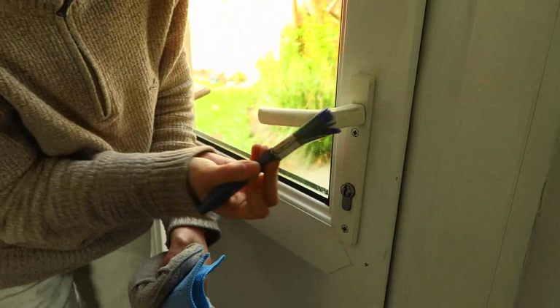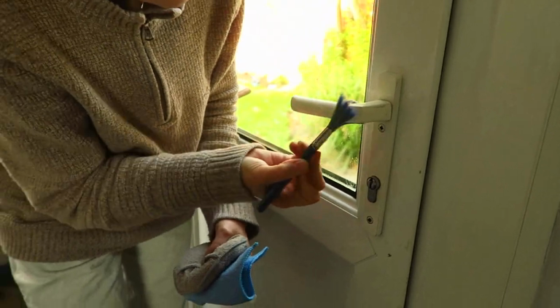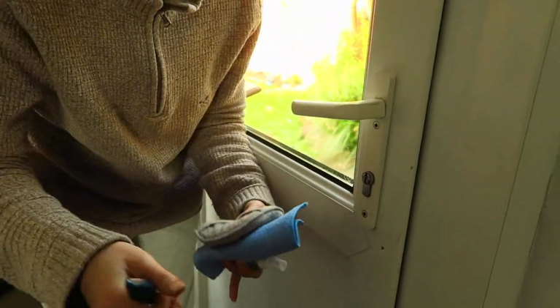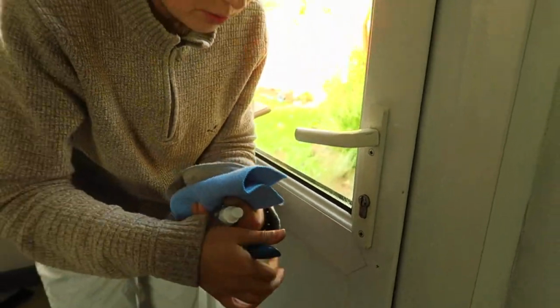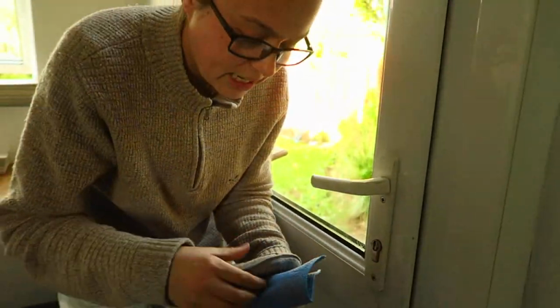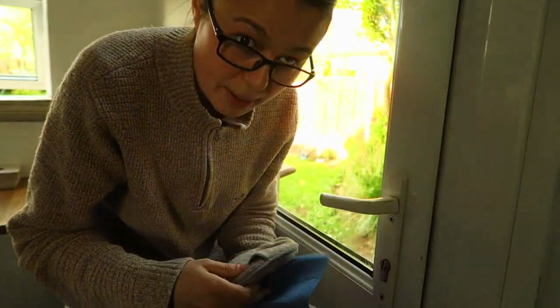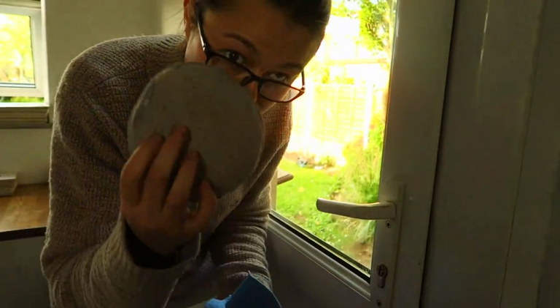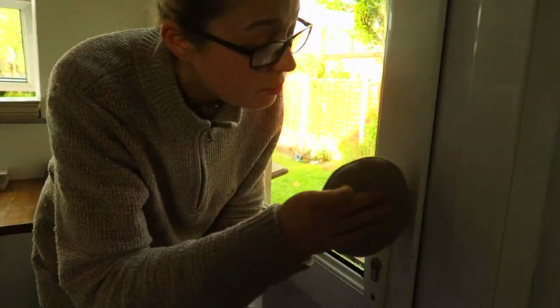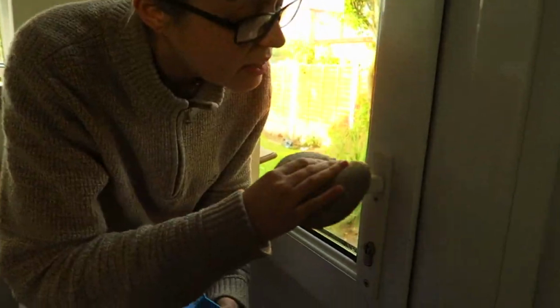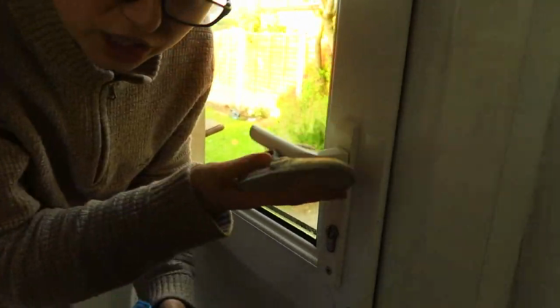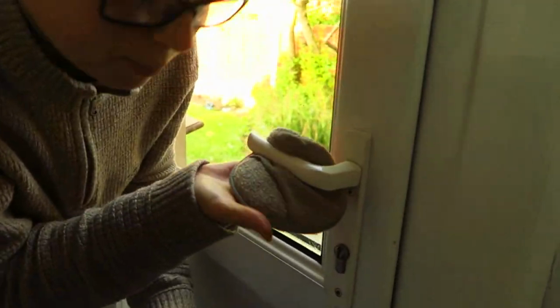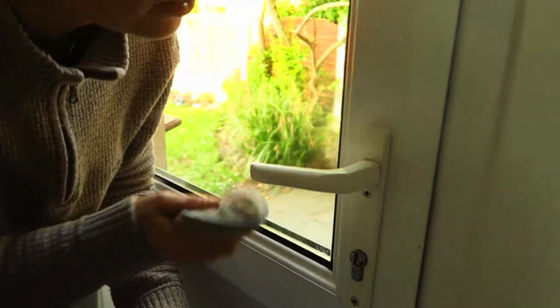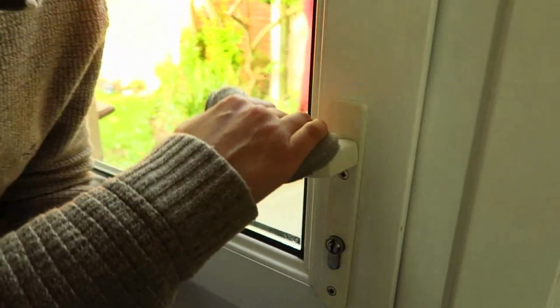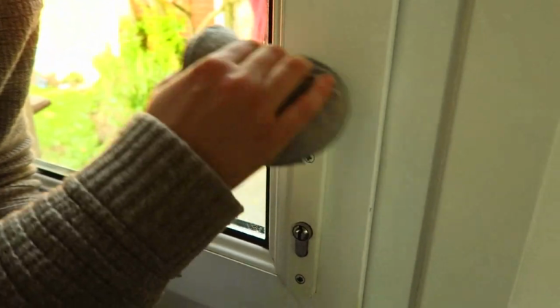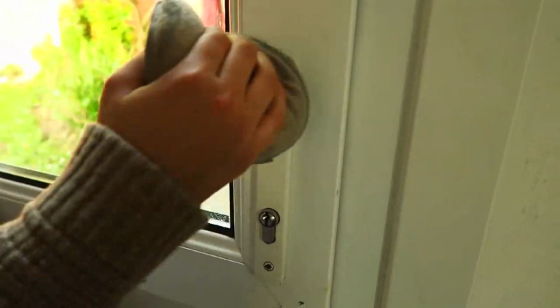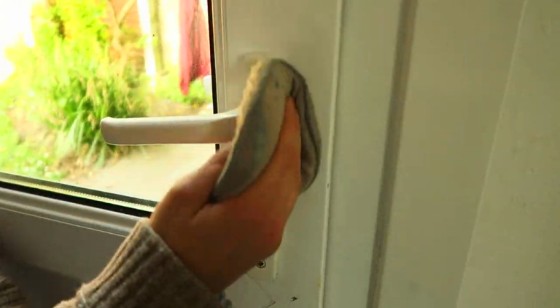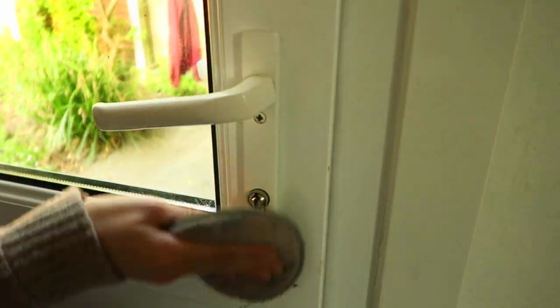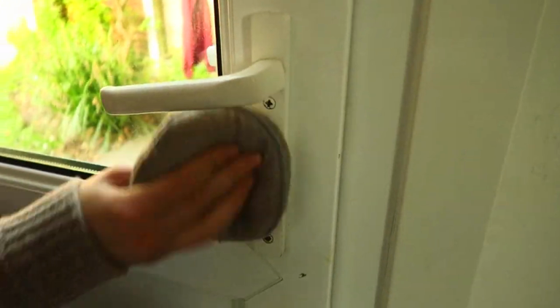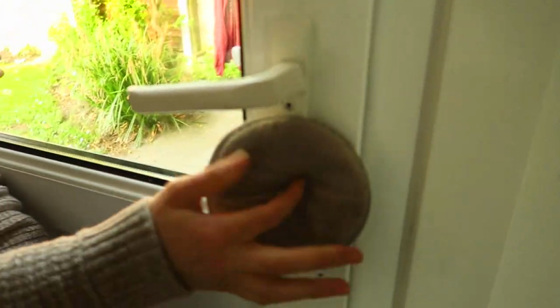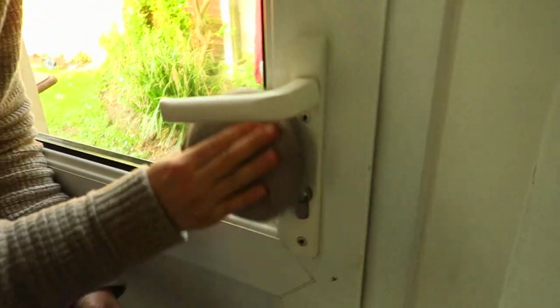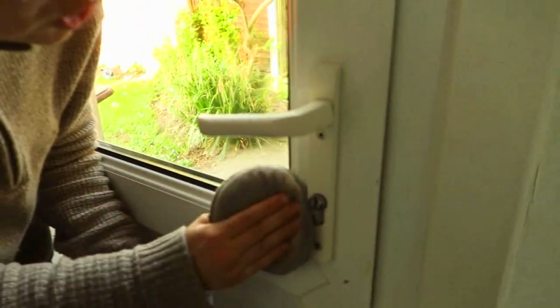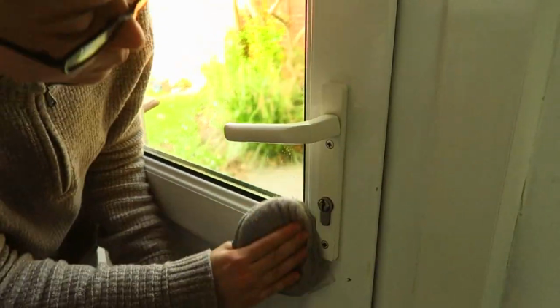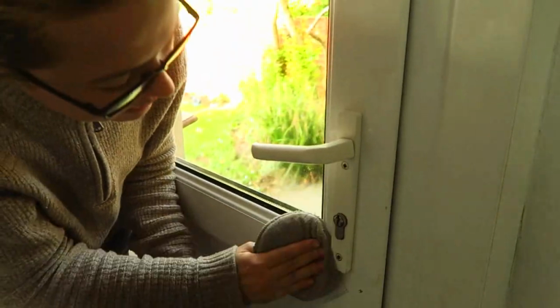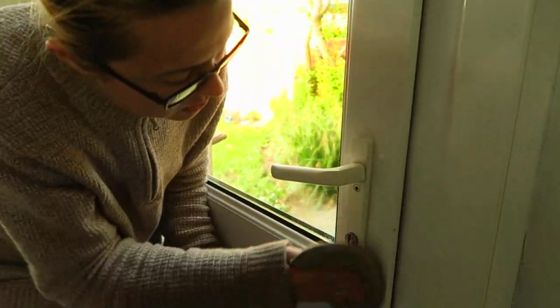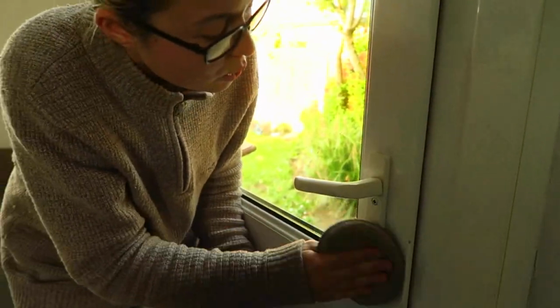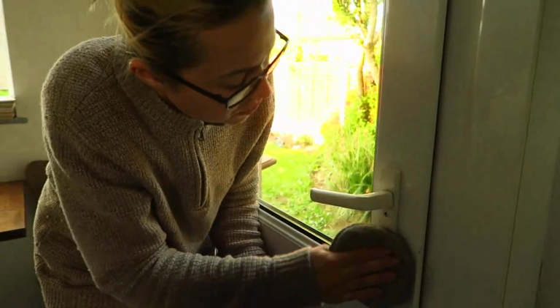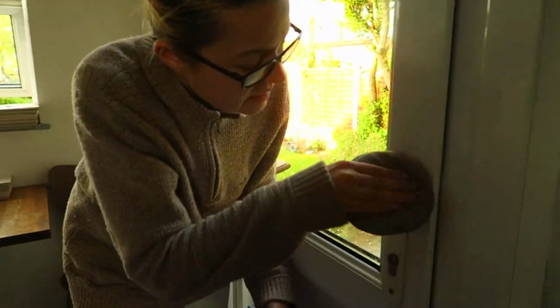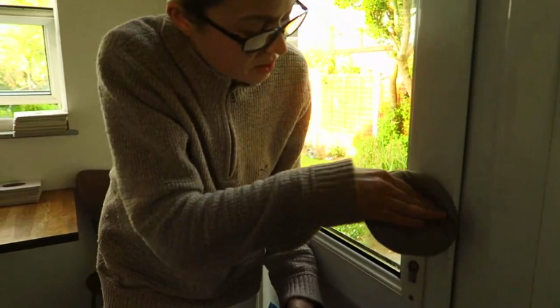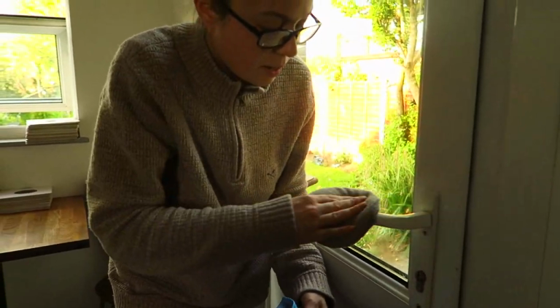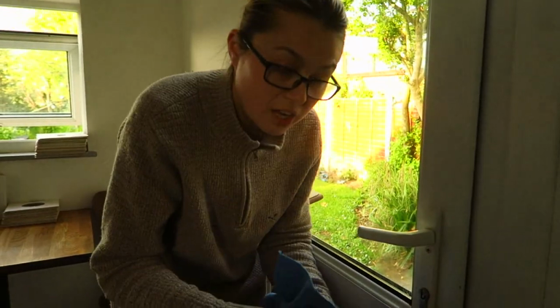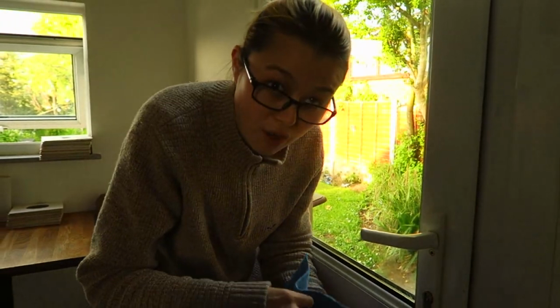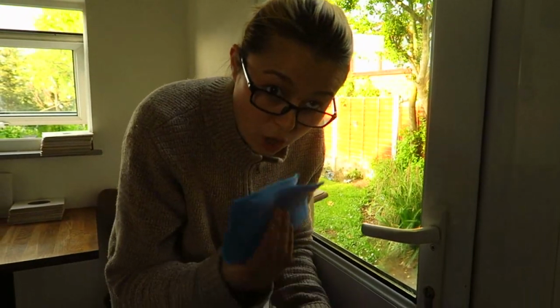Then I take the windscreen chamois to remove the solution. I normally do this twice — I put it around one way, then turn the chamois around and wipe off the excess. Then I take my microfiber cloth to finish.